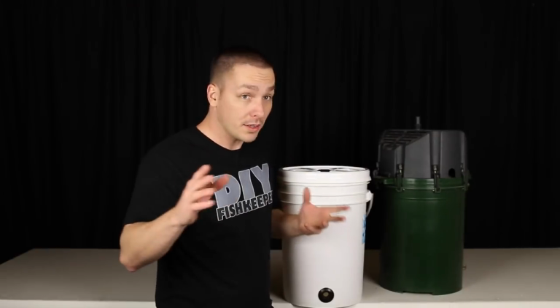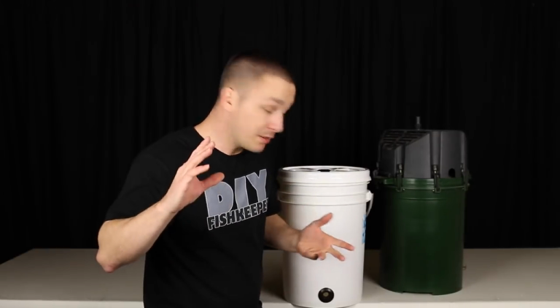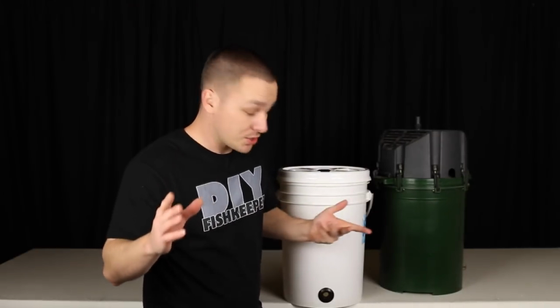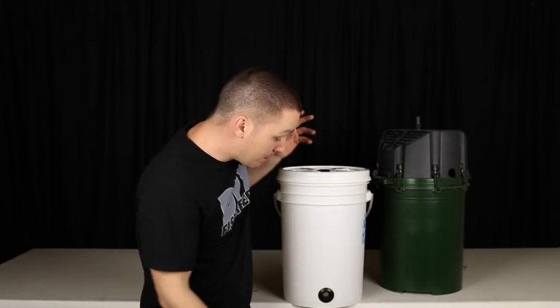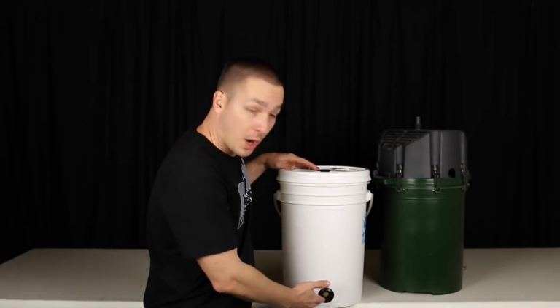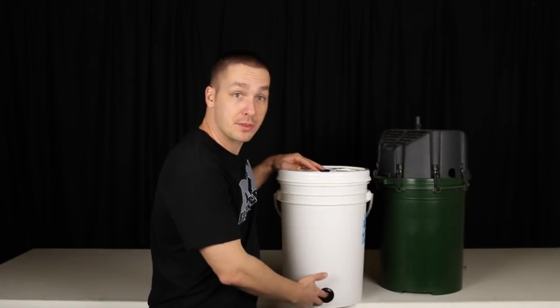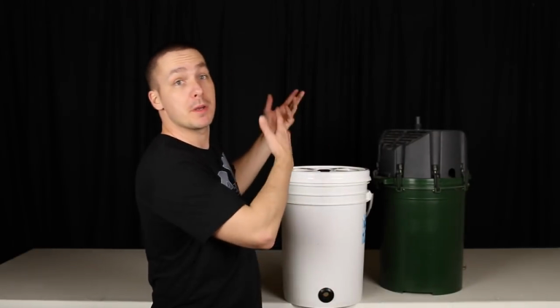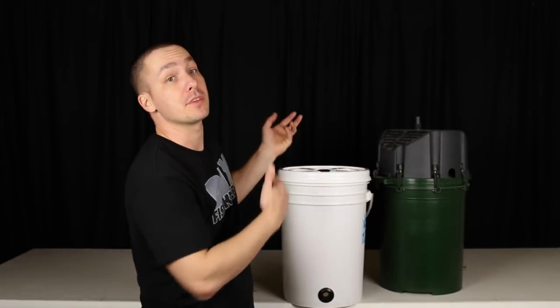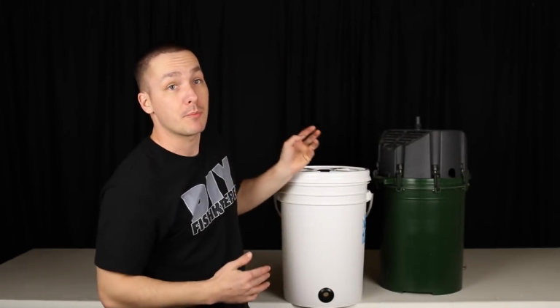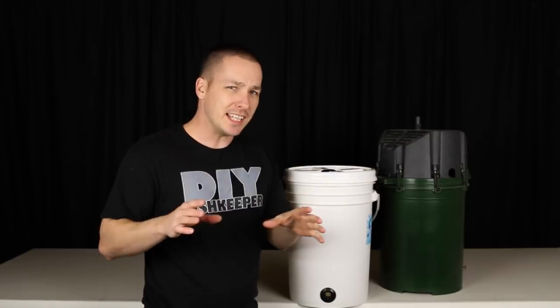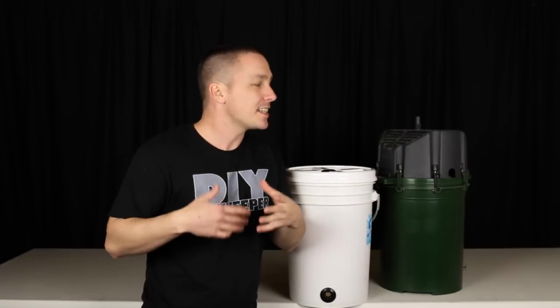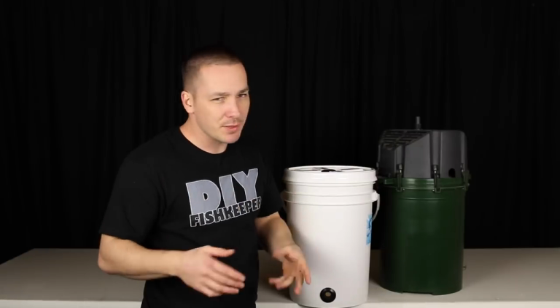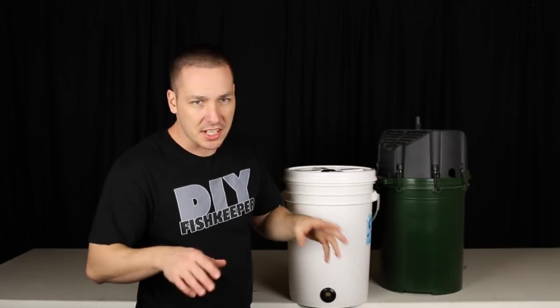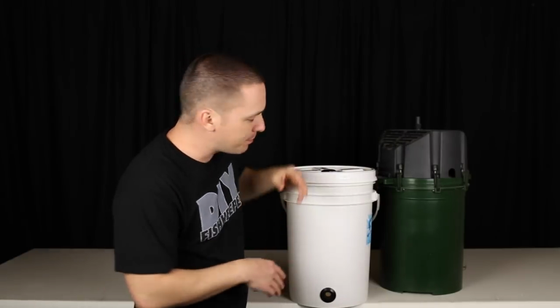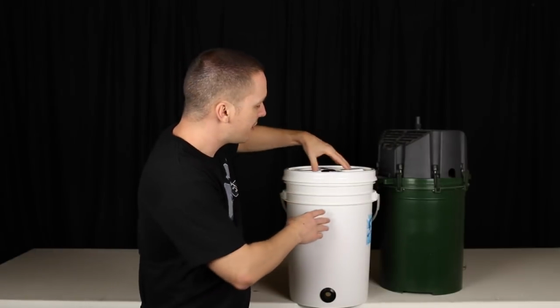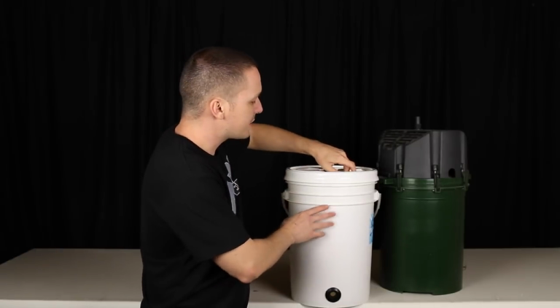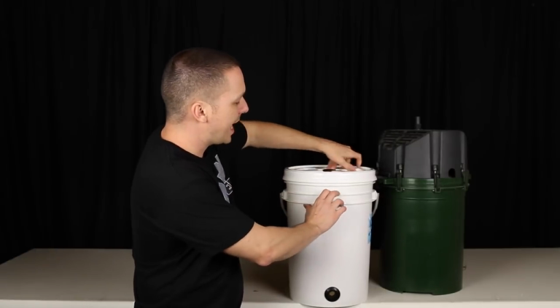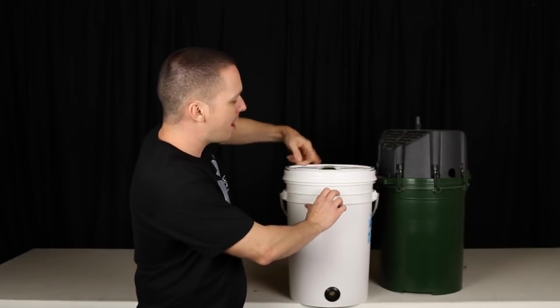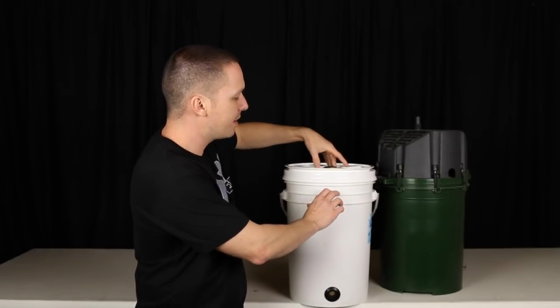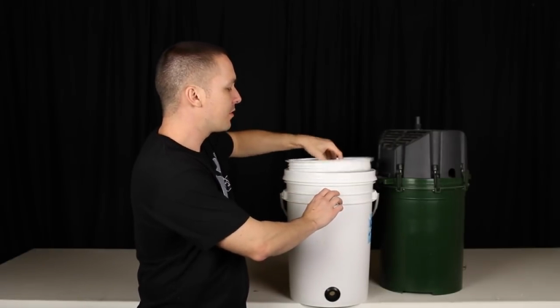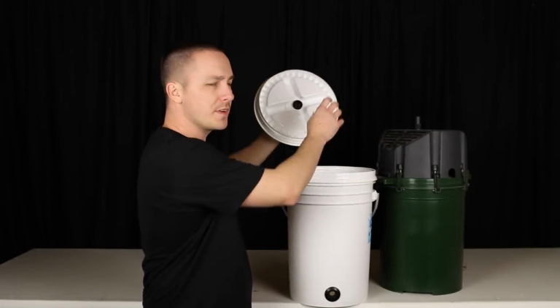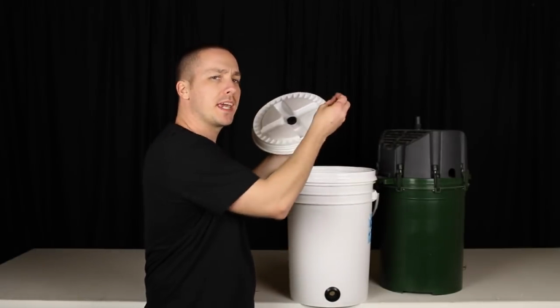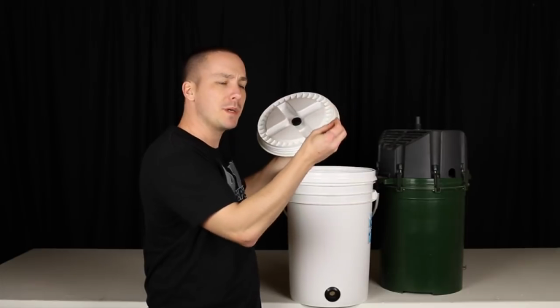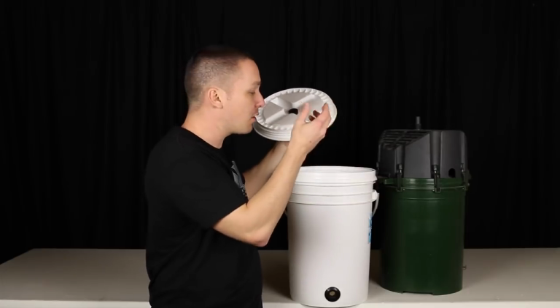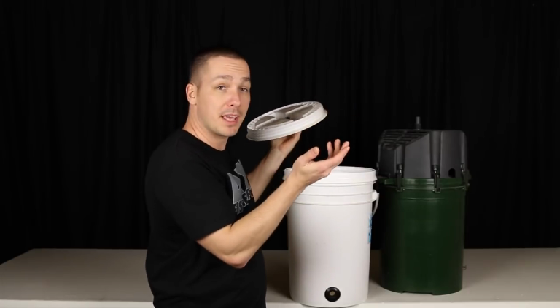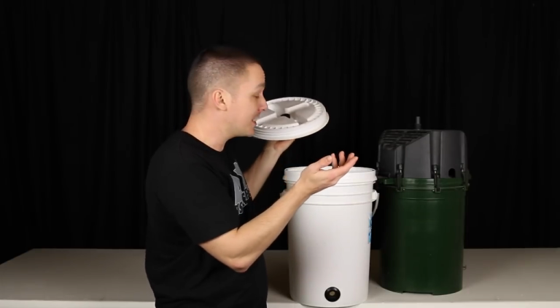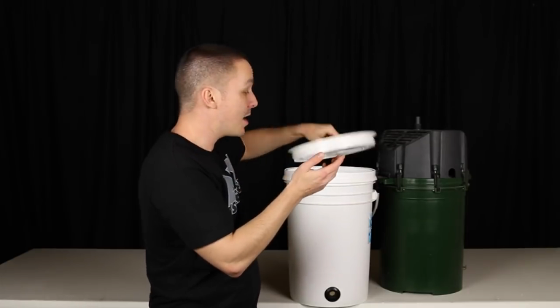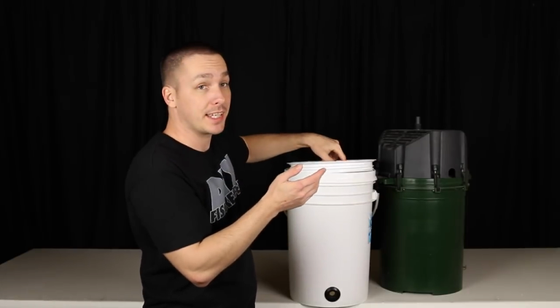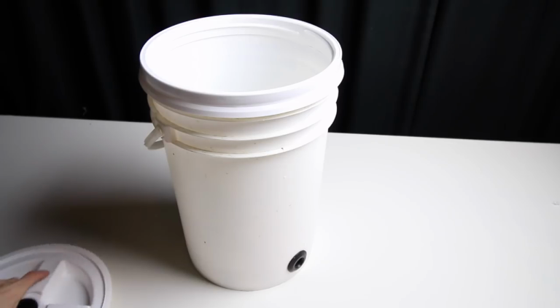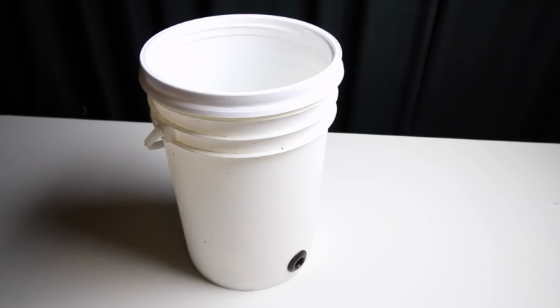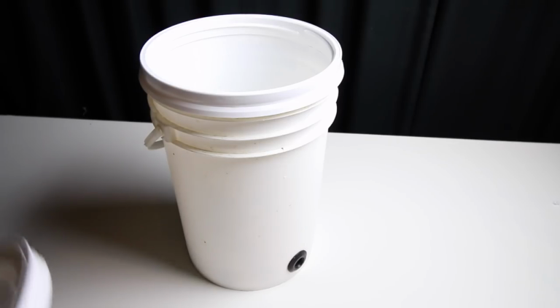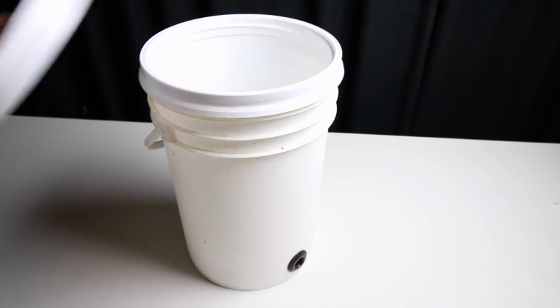Or simply reverse it all and pump water in through the bottom and out through the top. Cleaning it is as simple as shutting your pump off, twisting the cap off, removing or replacing your mechanical media, putting the cap back on, and turning the pump back on.